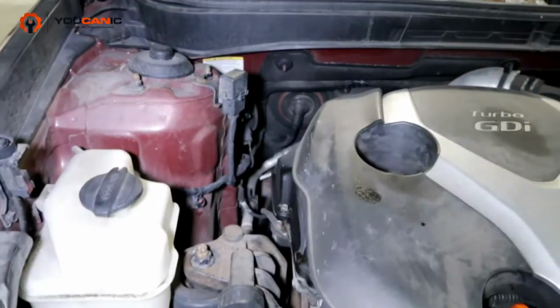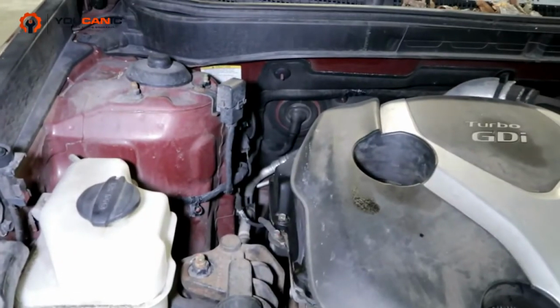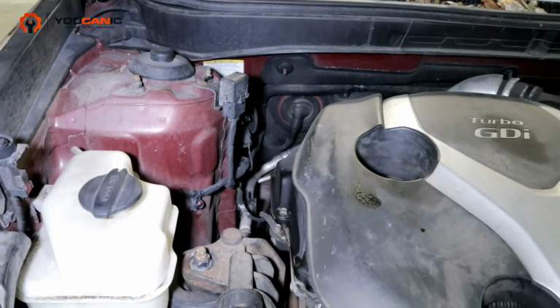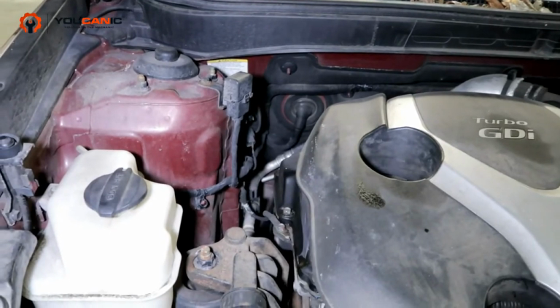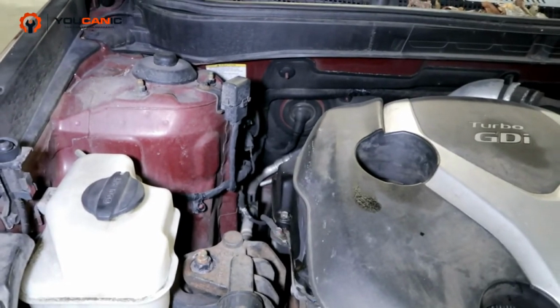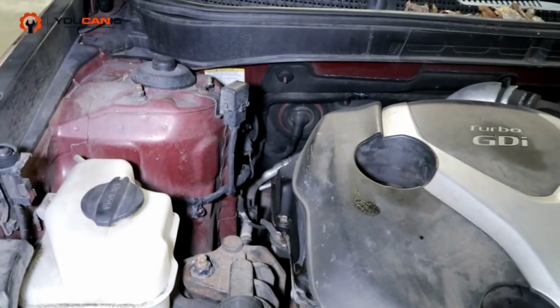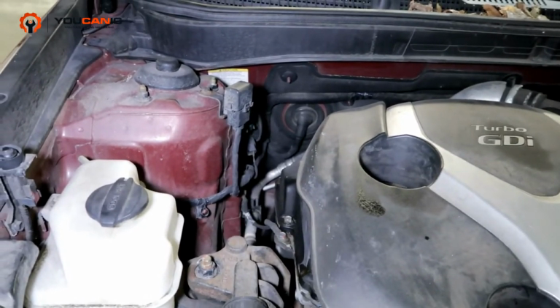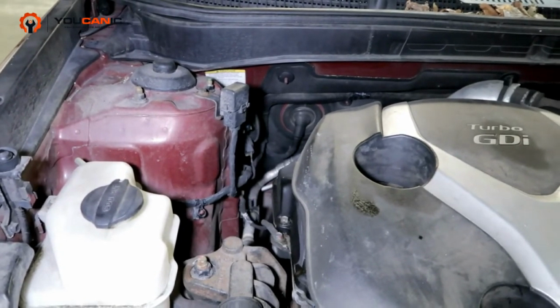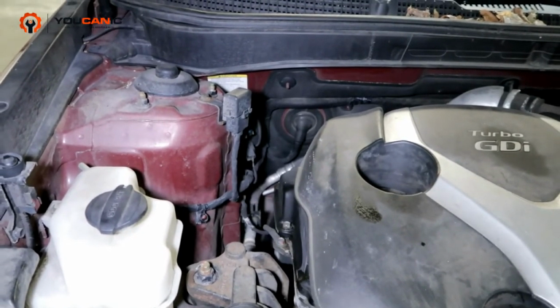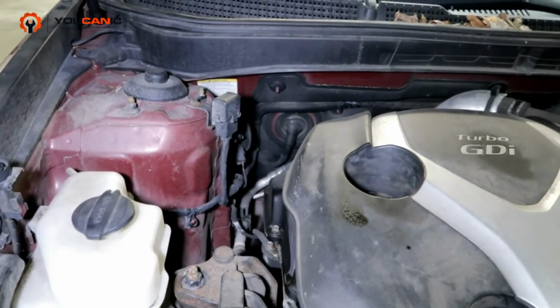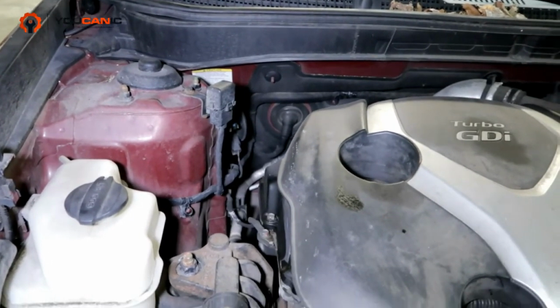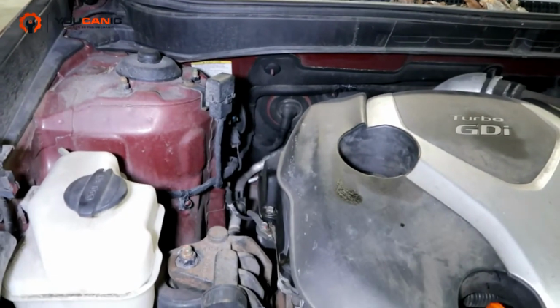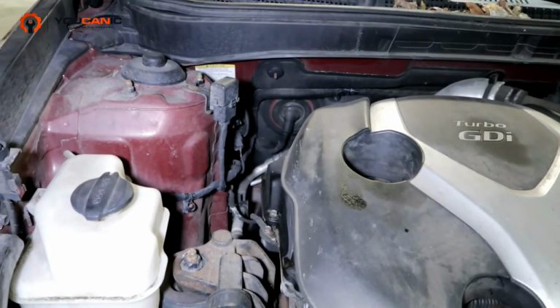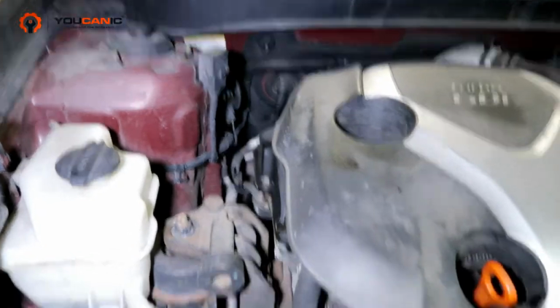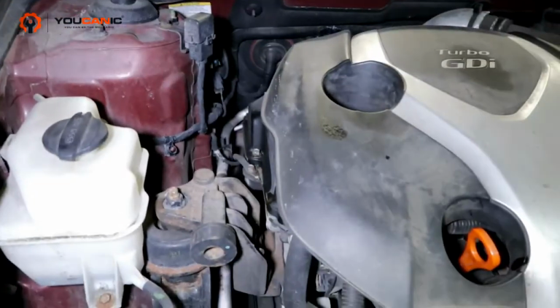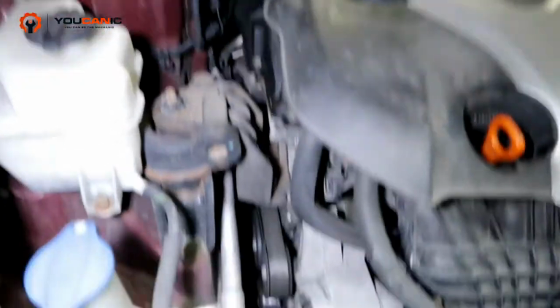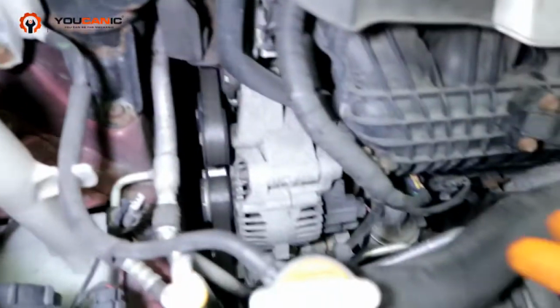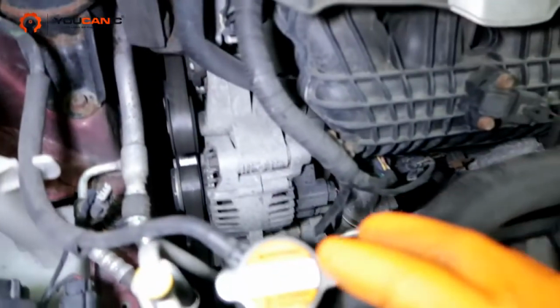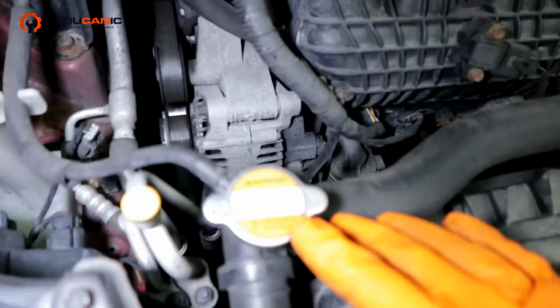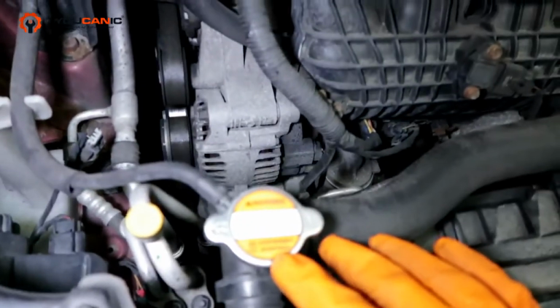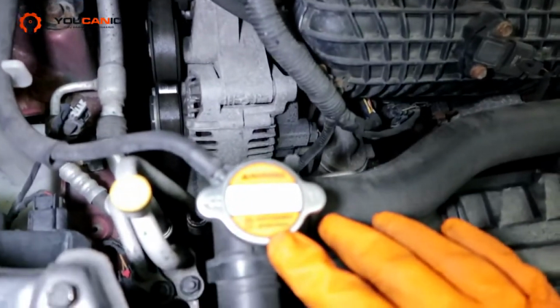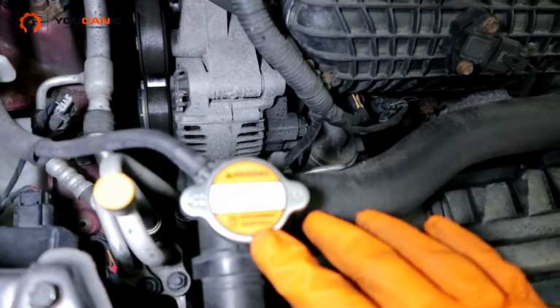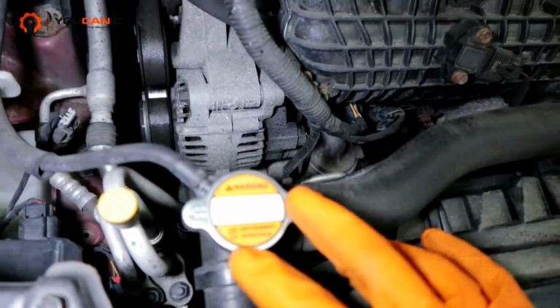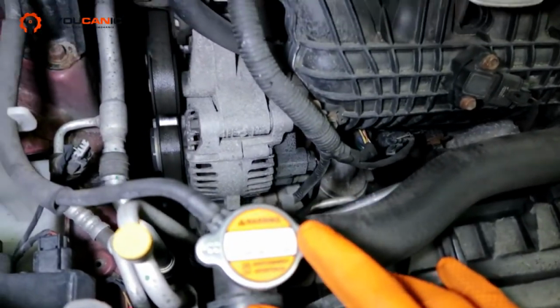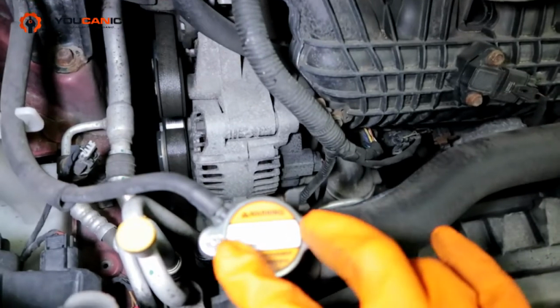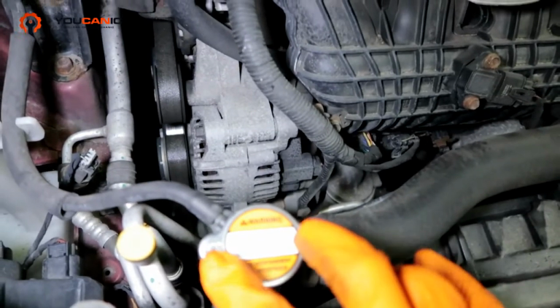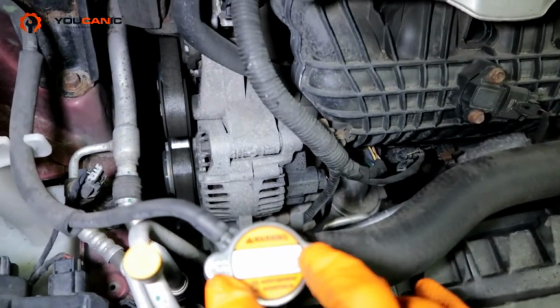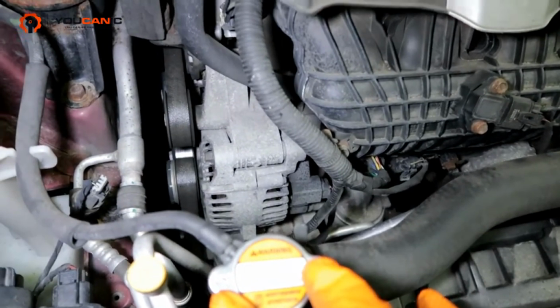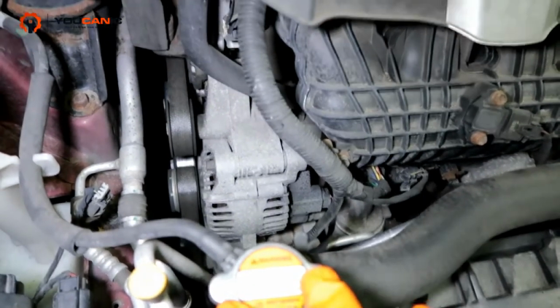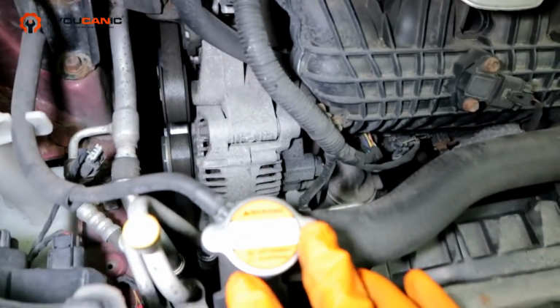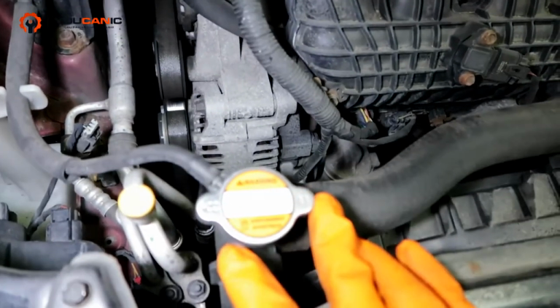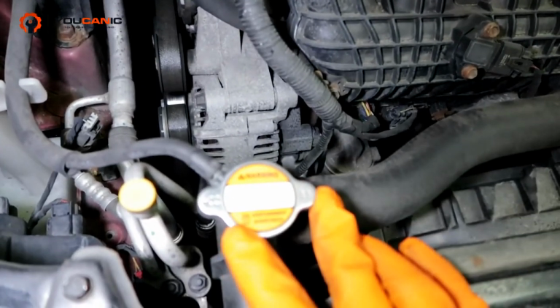If you've gone ahead and drained out all the coolant — because you replaced the radiator or water pump or so forth — this engine happens to have a radiator cap right here, and you can remove this cap.